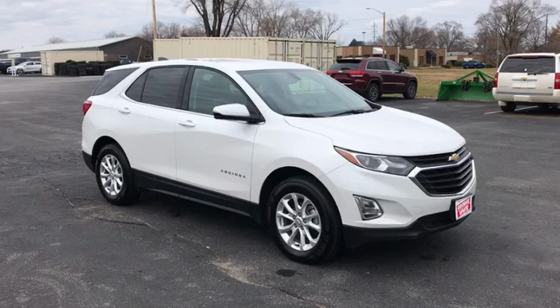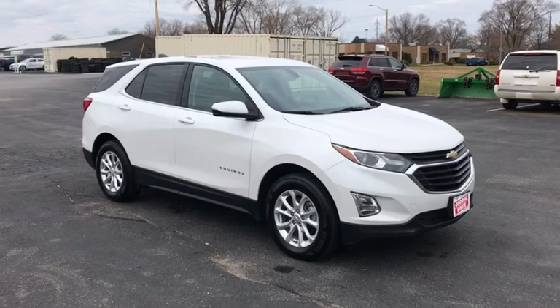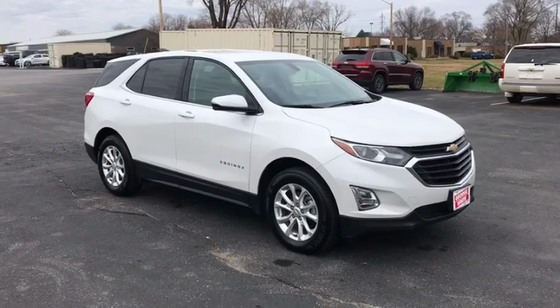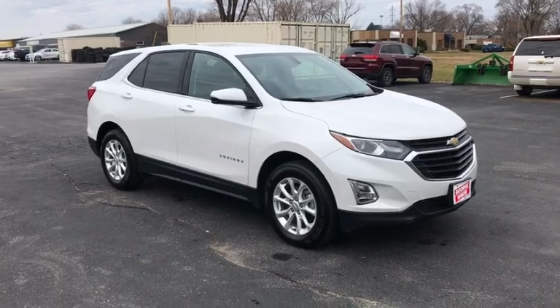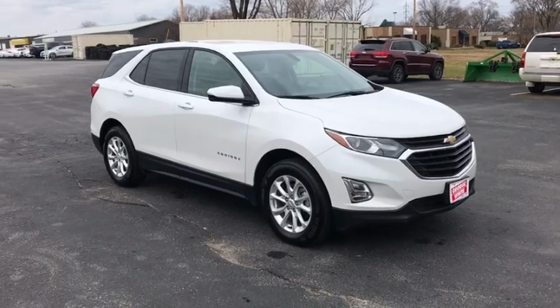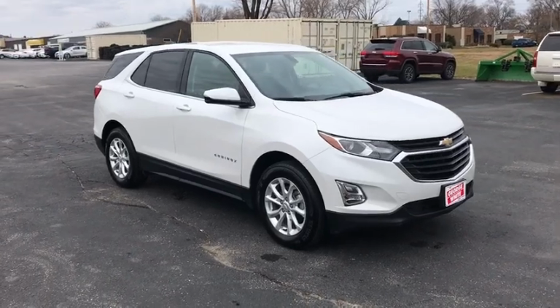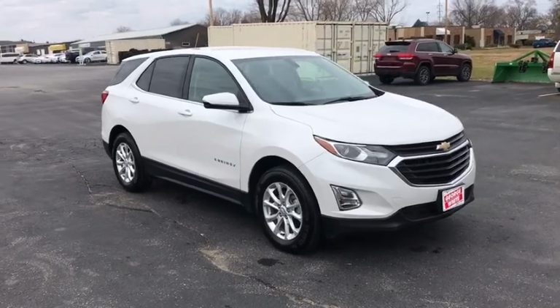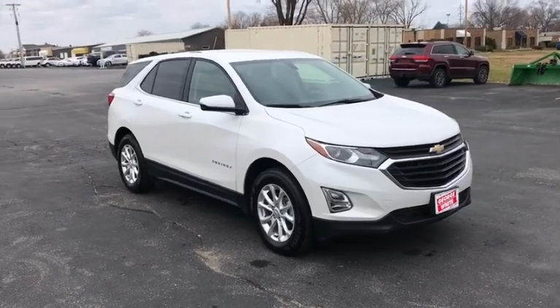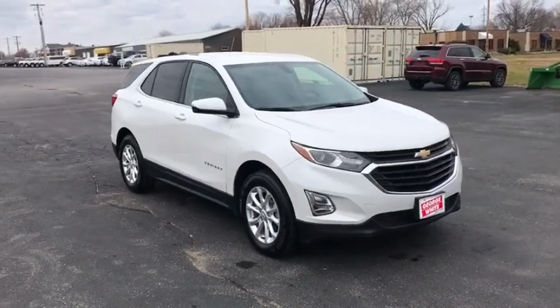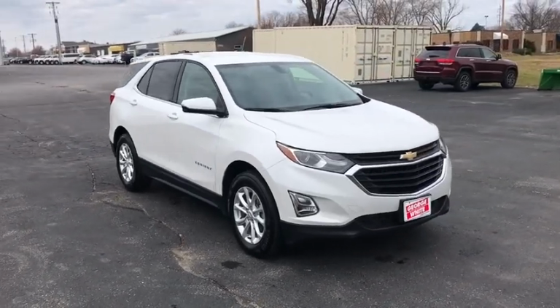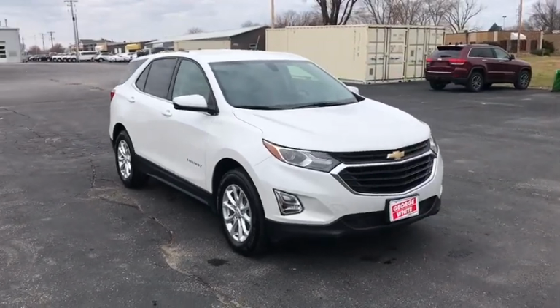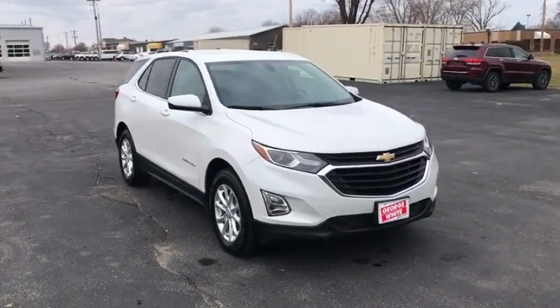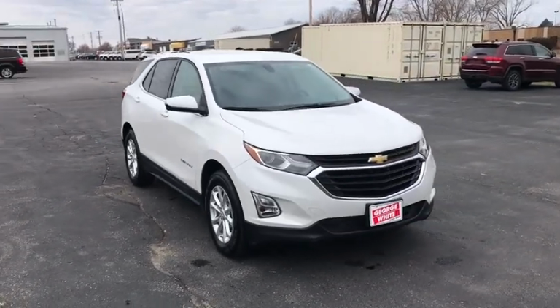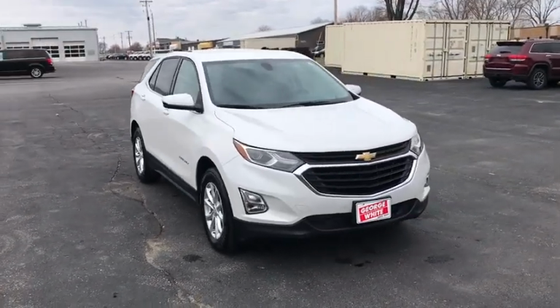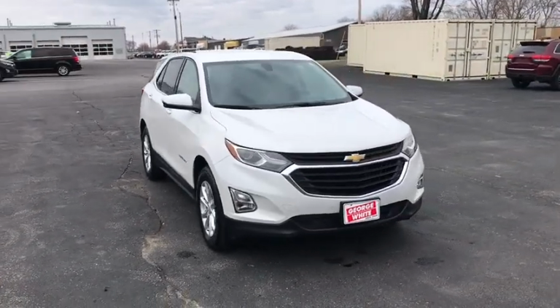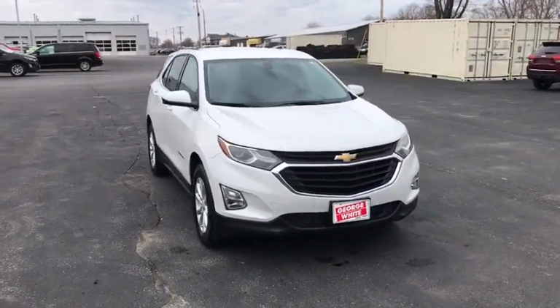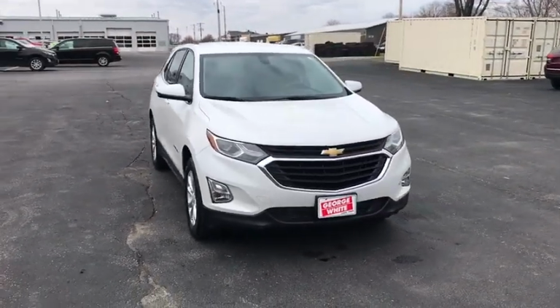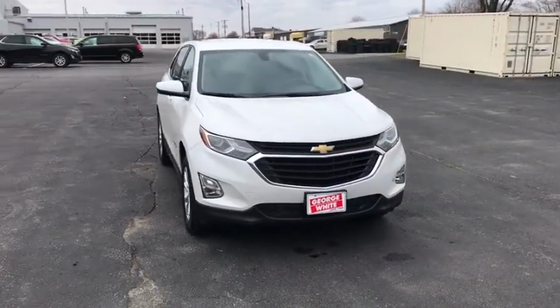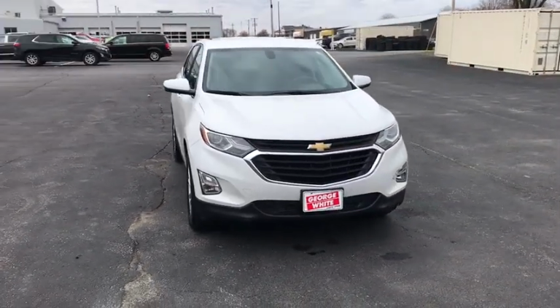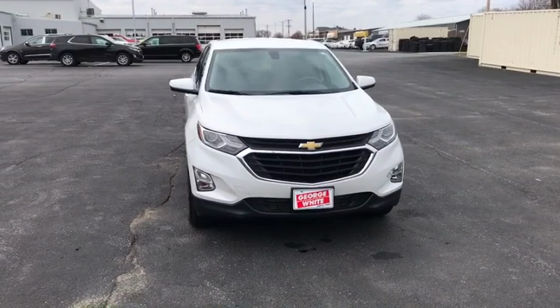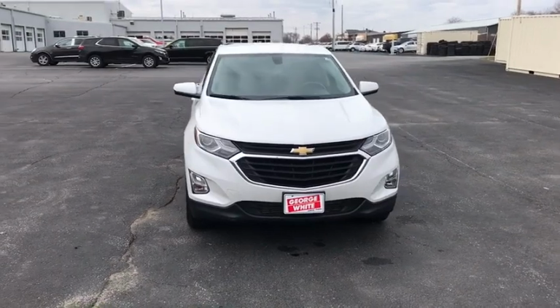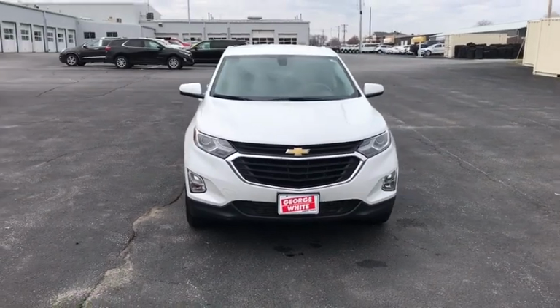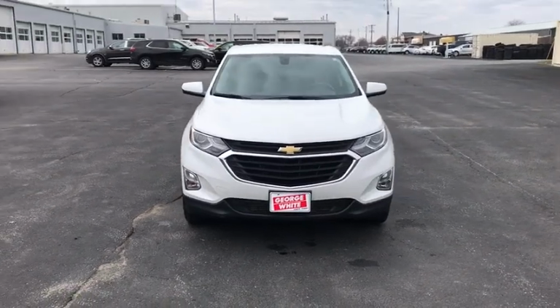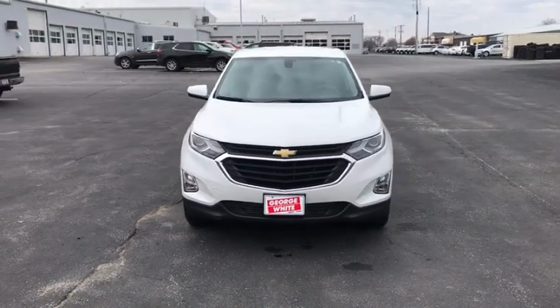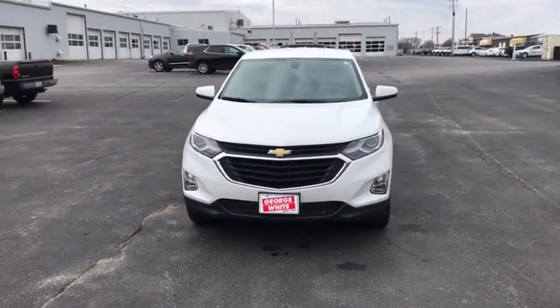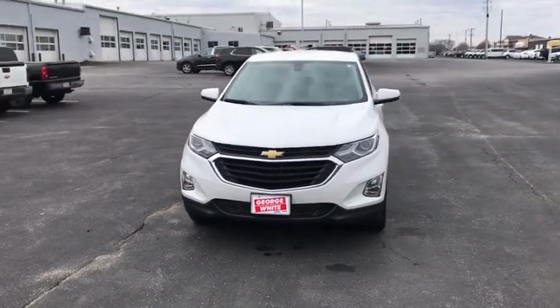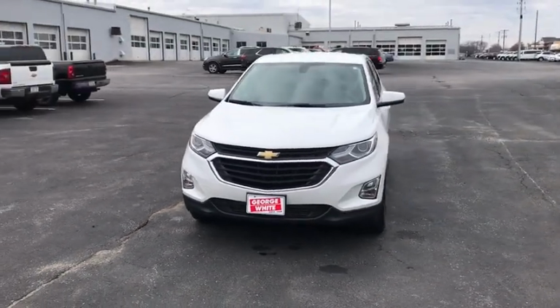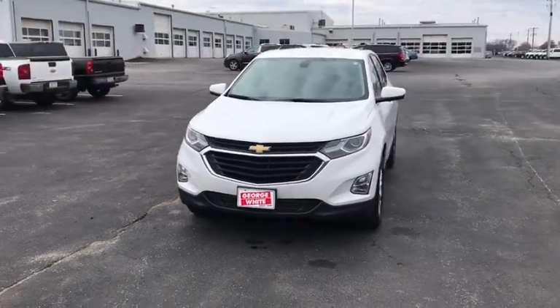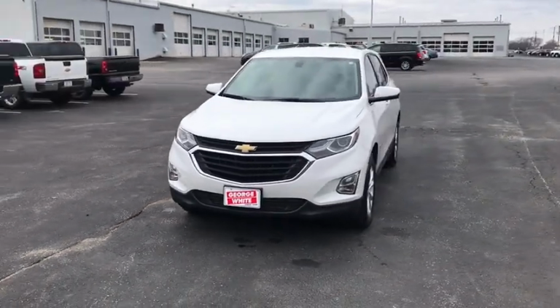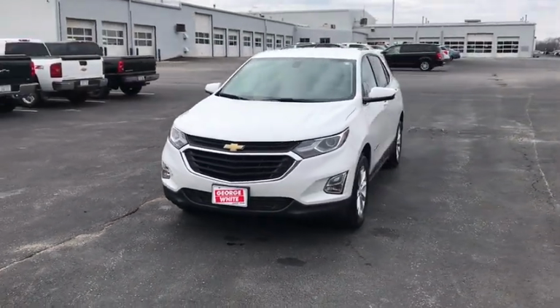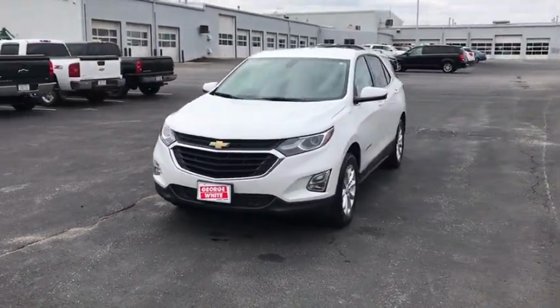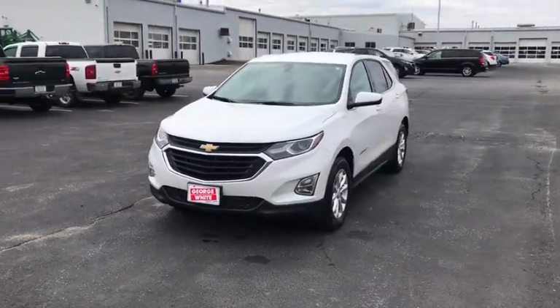Make a great choice today with the 2018 Chevrolet Equinox. Fuel efficiency, safety, and value equals the Chevy Equinox.